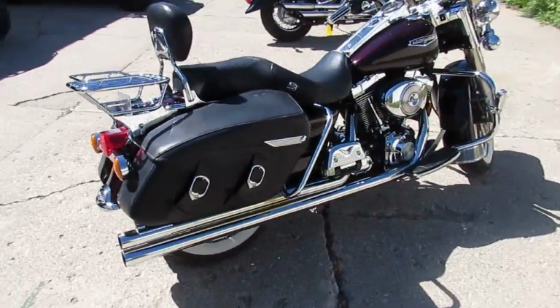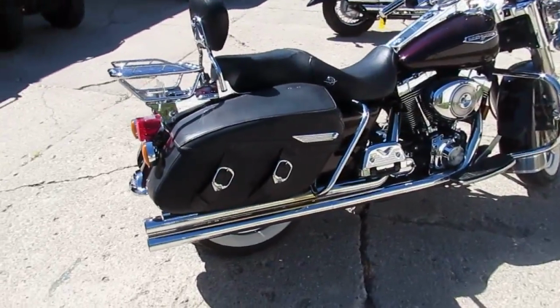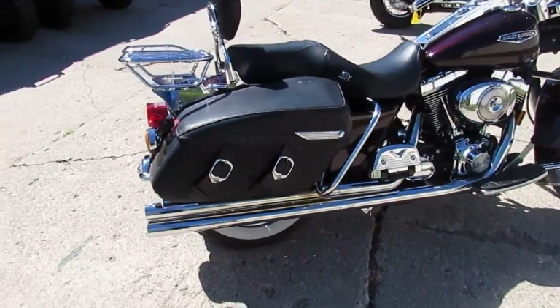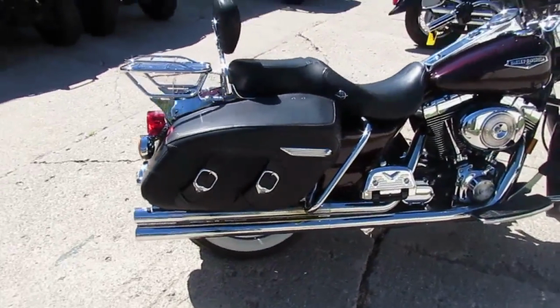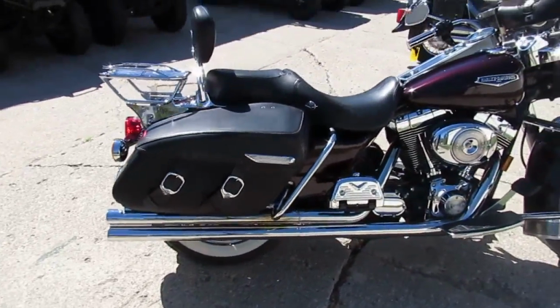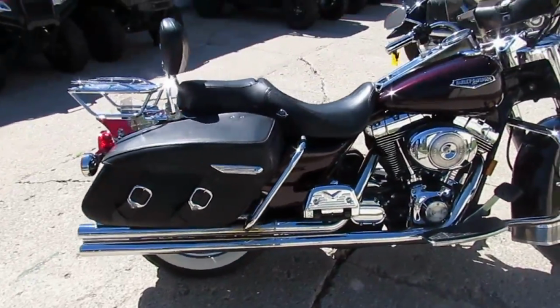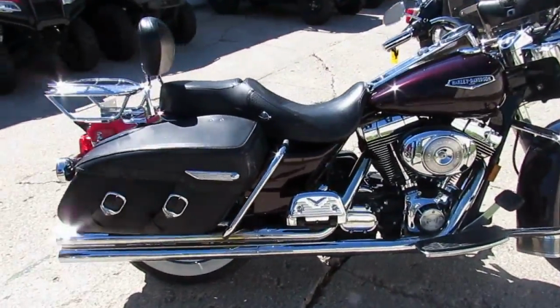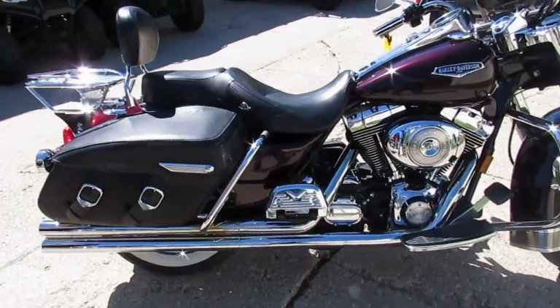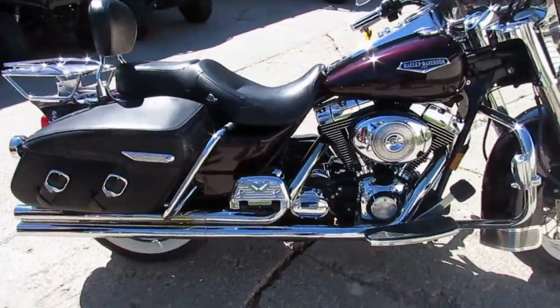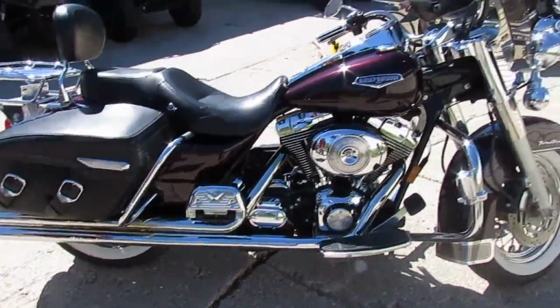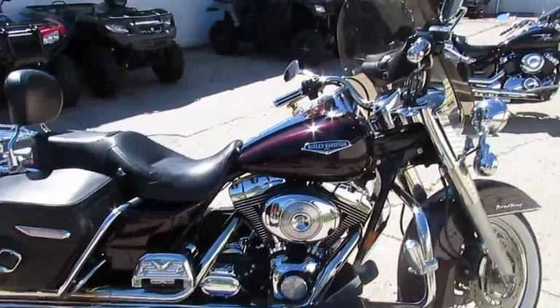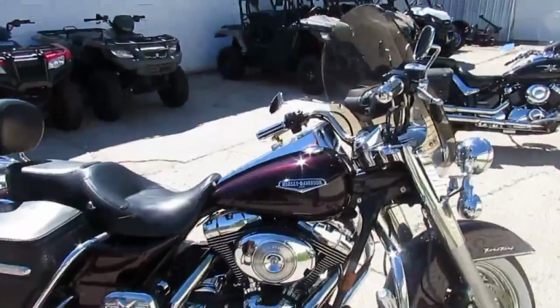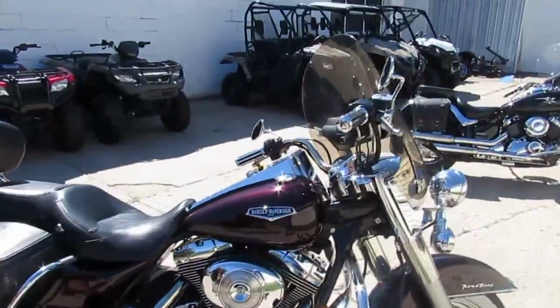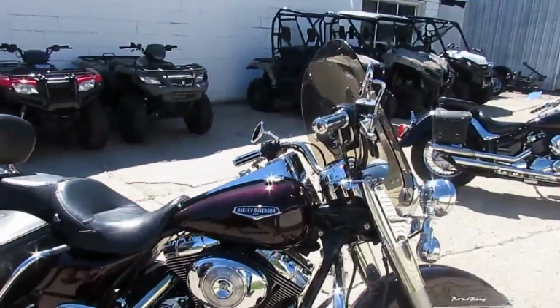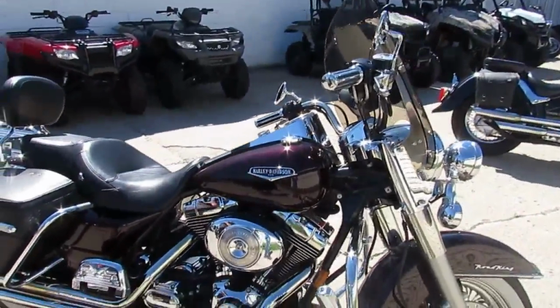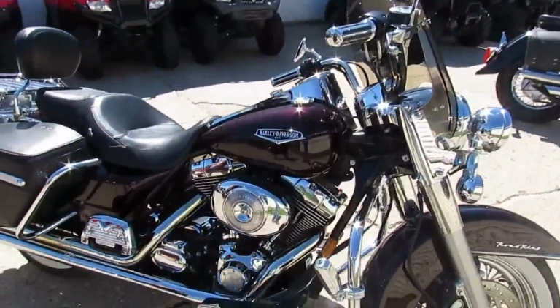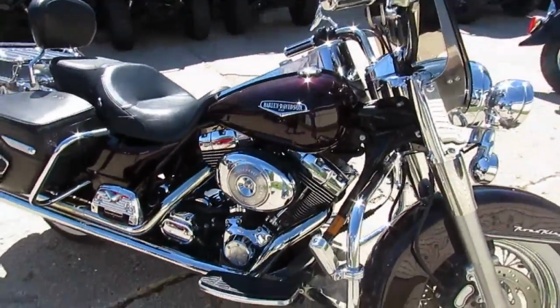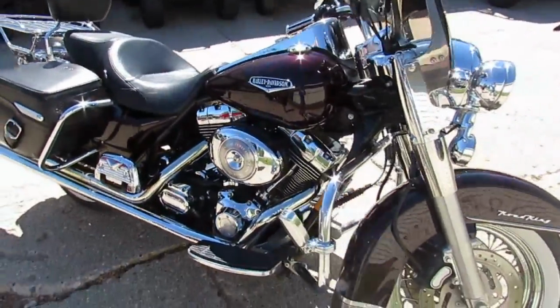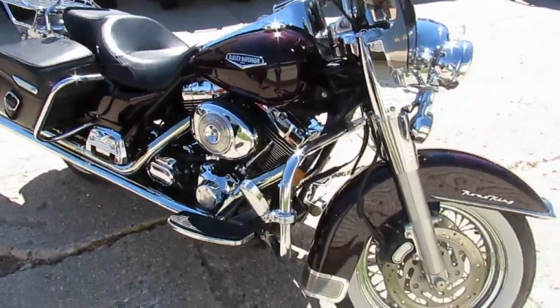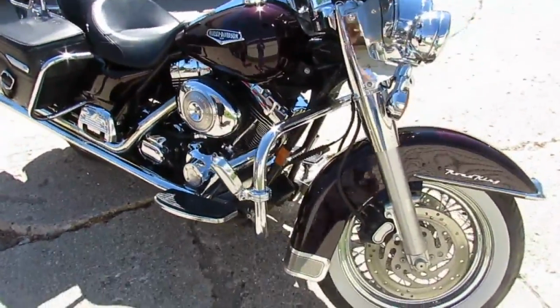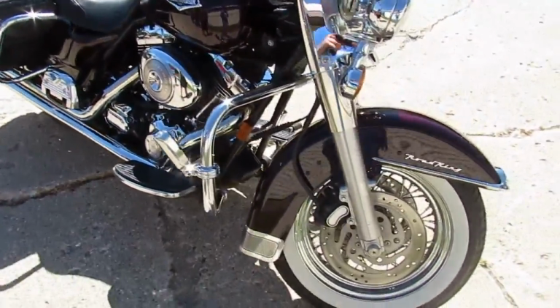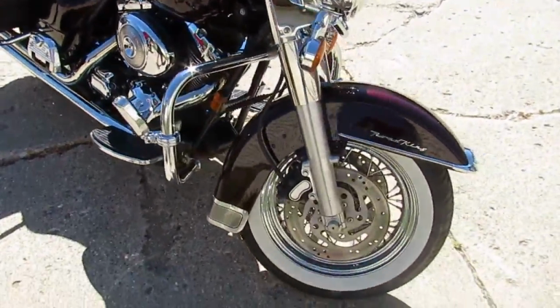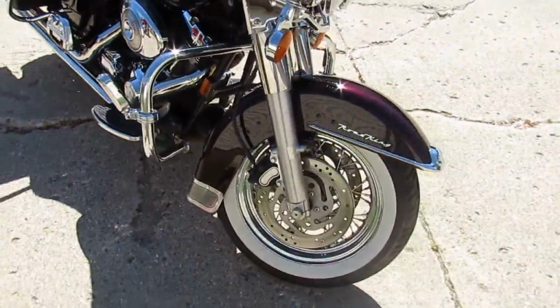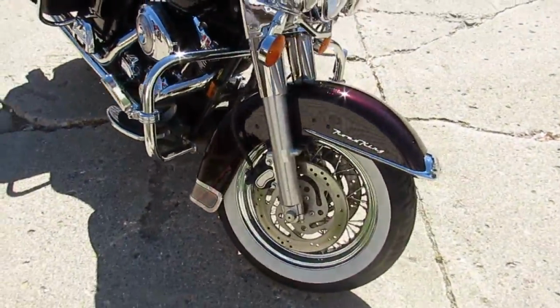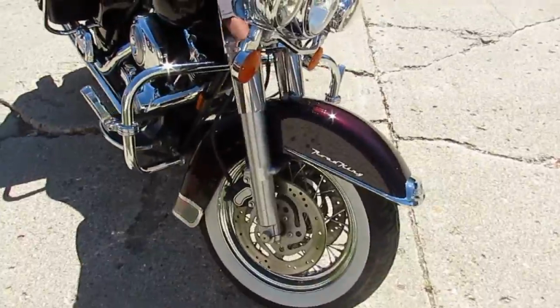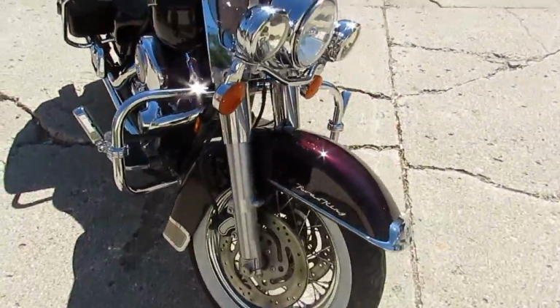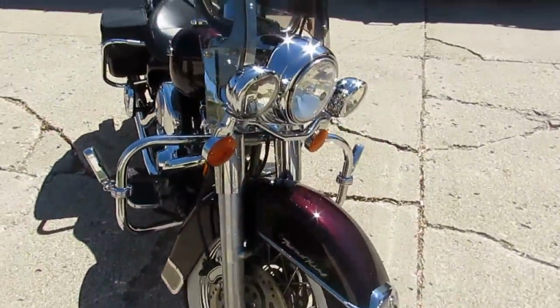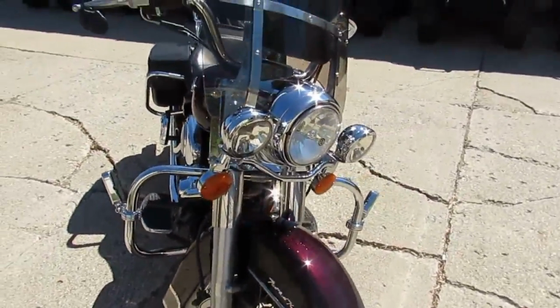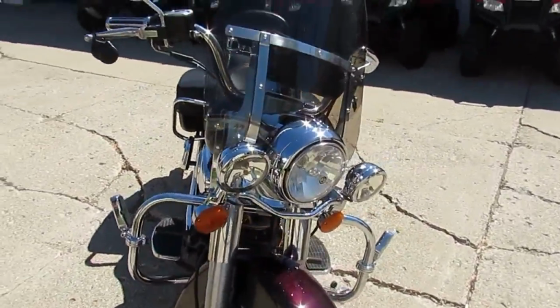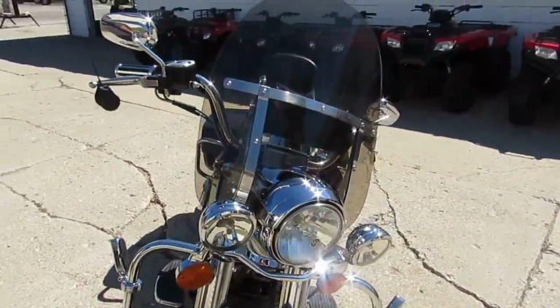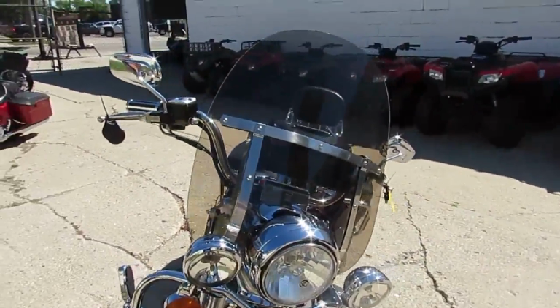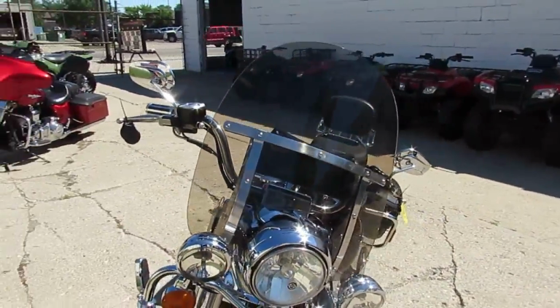This one's really nice guys, it's got it all: Vance and Hines pipes, windshield, saddlebags, detachable backrests, luggage rack, chrome laced wheels with white wall tires. All the fluids have been changed and it's ready for the road guys, it's a great bike.